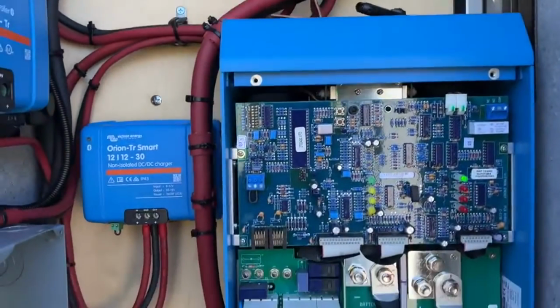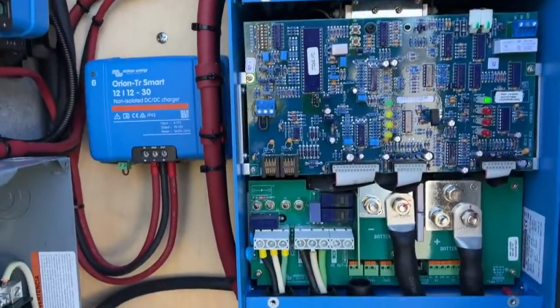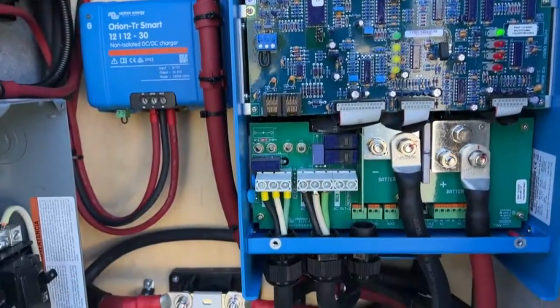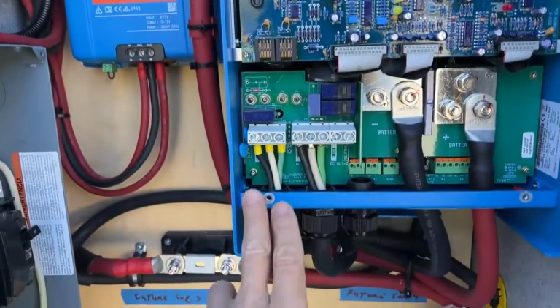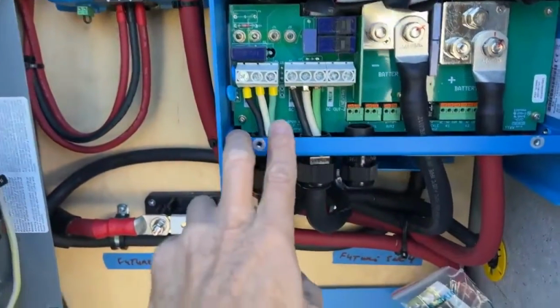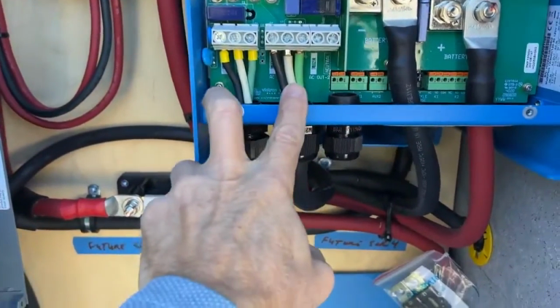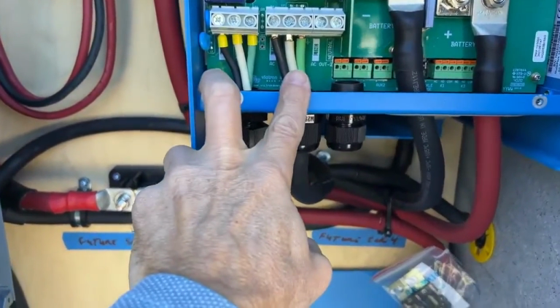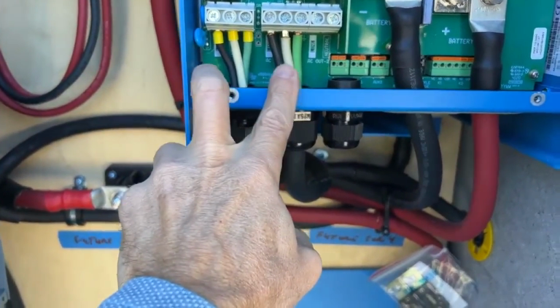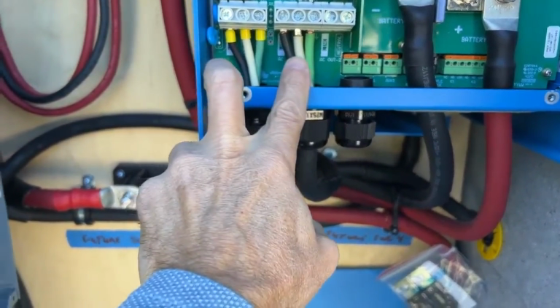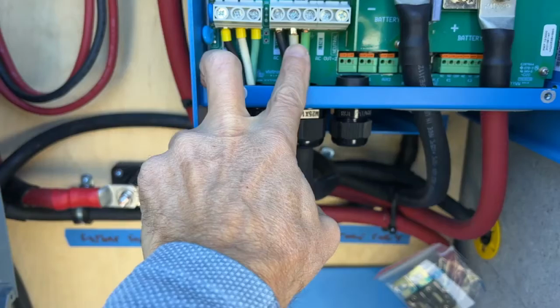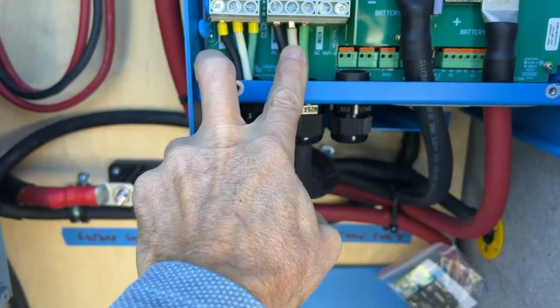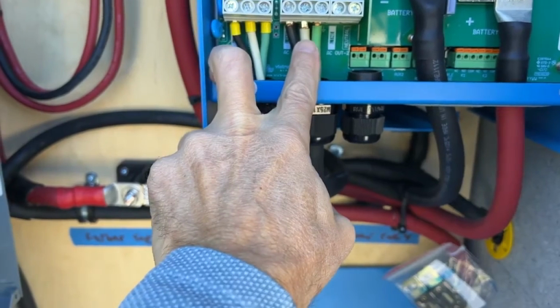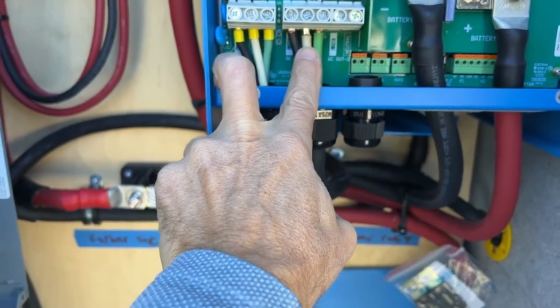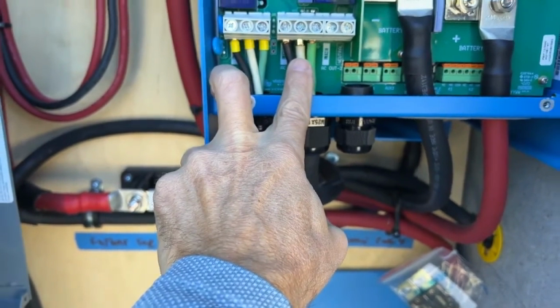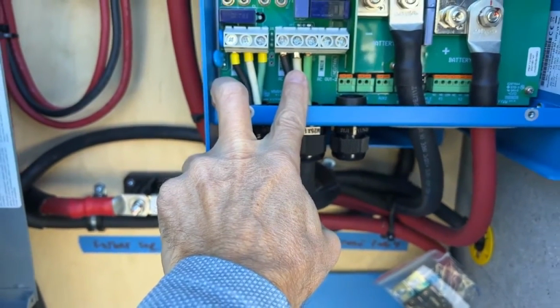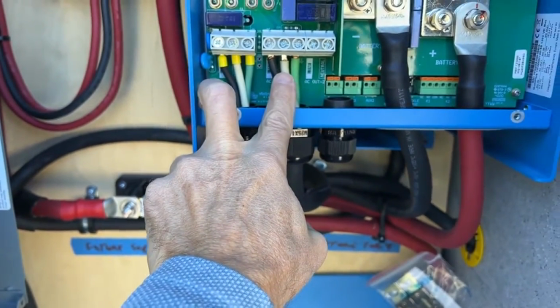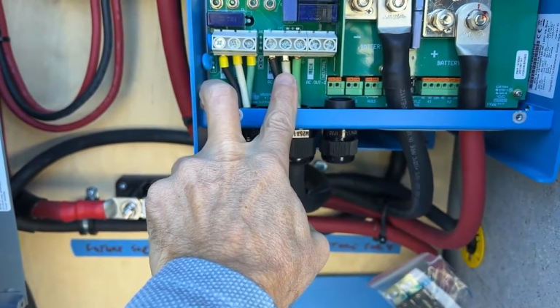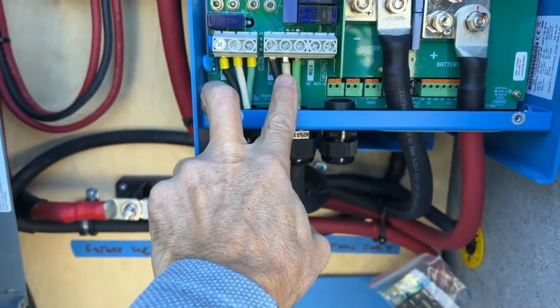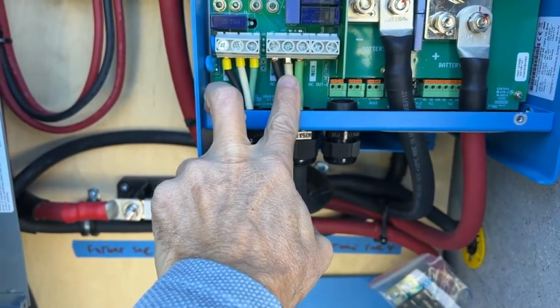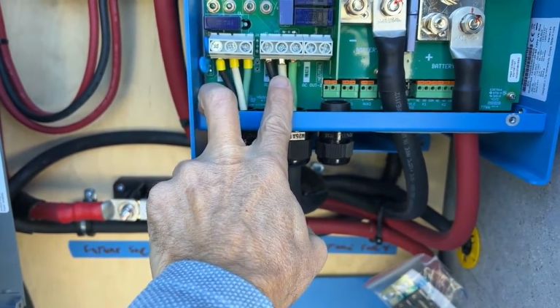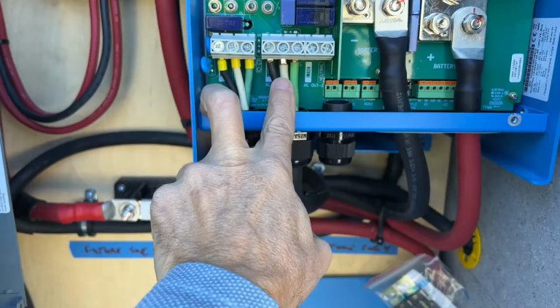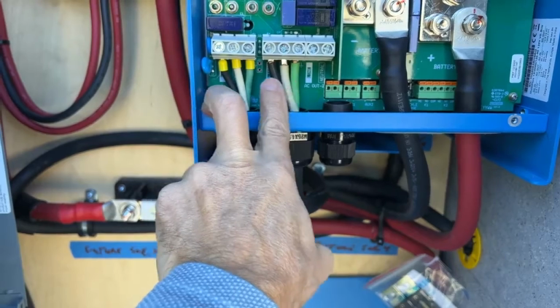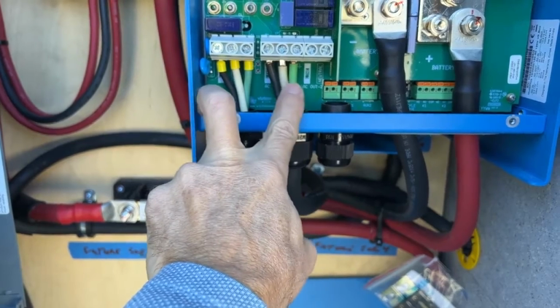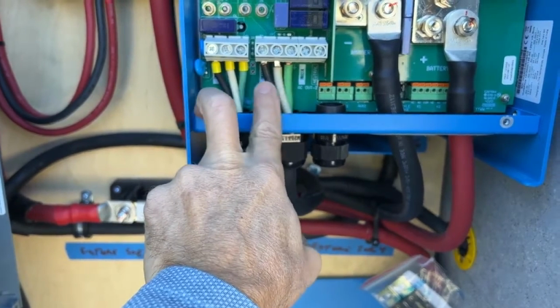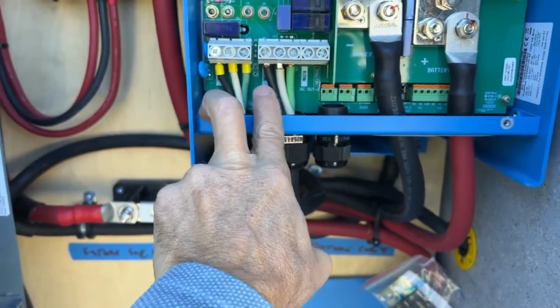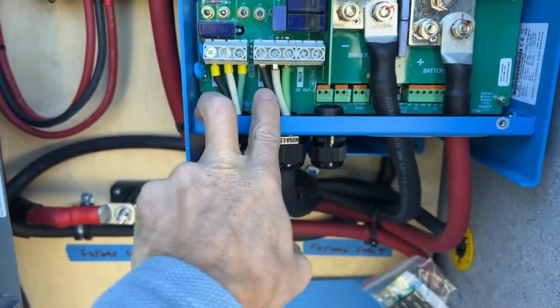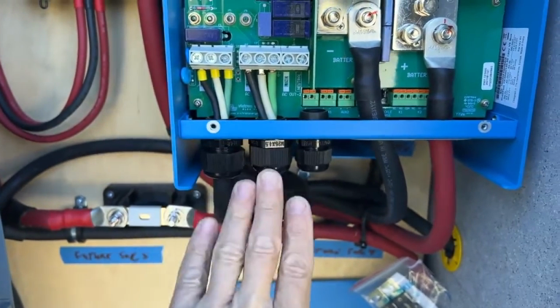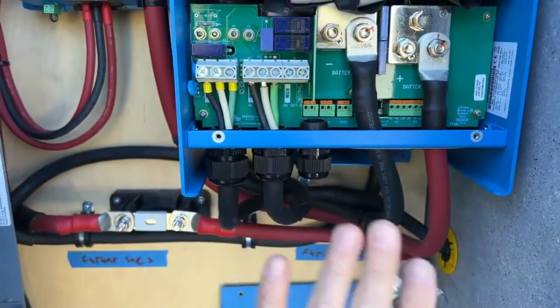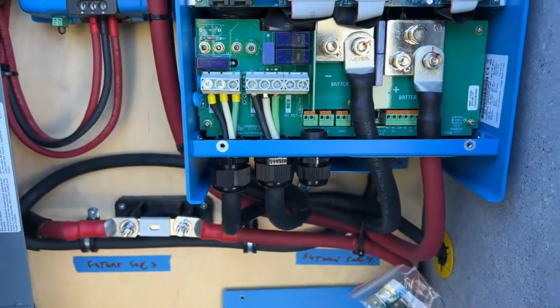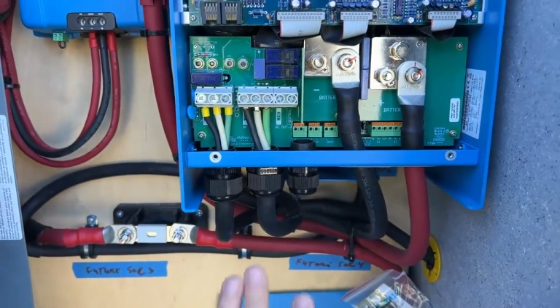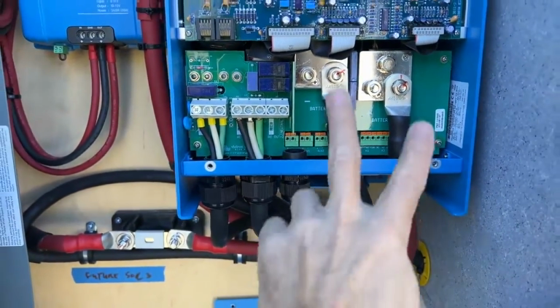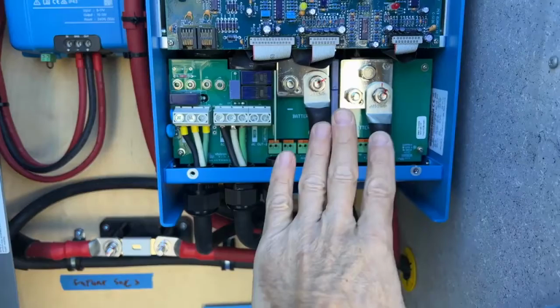You'll notice all these are crimped. You can see a shiny piece right there — this is a square crimp, and we're going to go over that, so be patient. That's the high level view of the inverter and the Victron system, the link system.